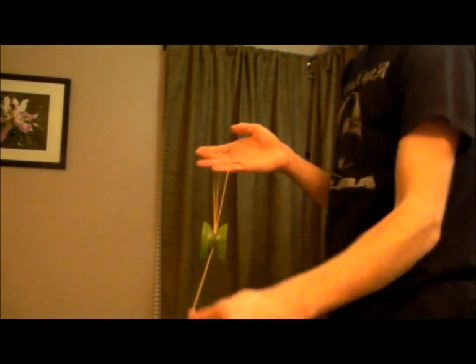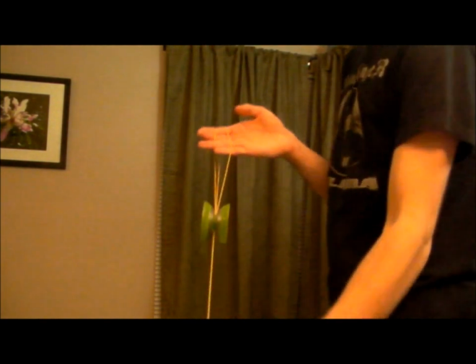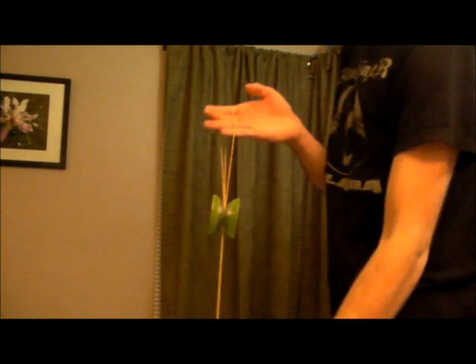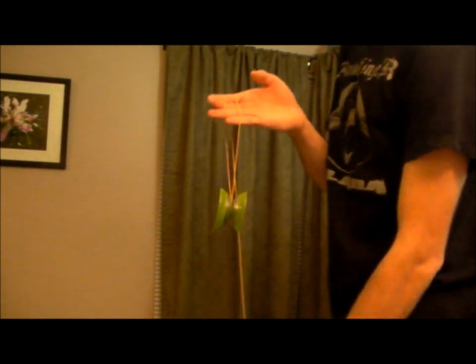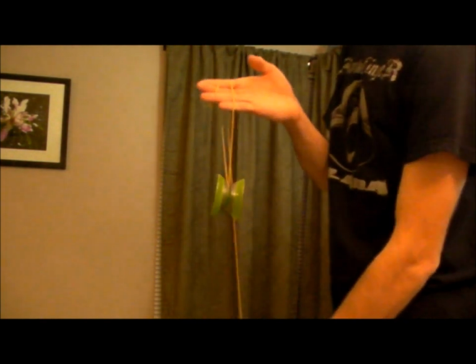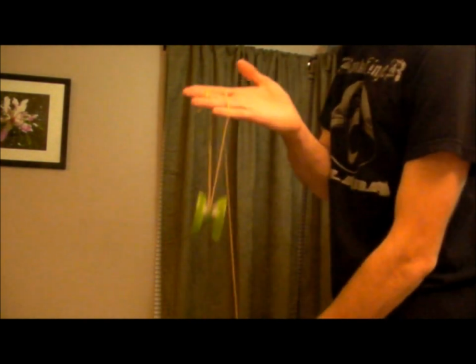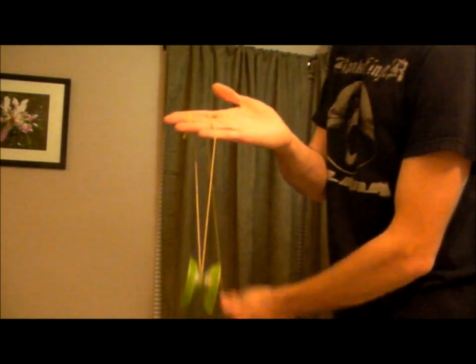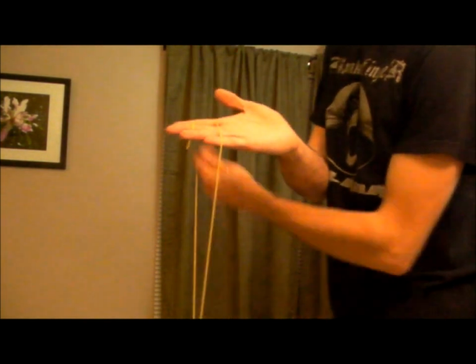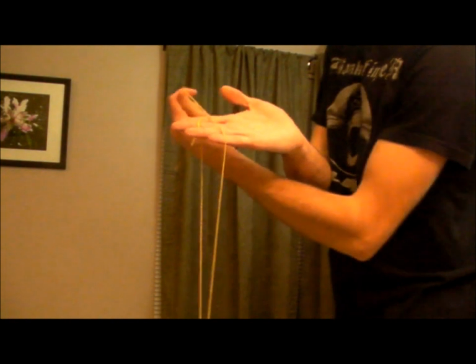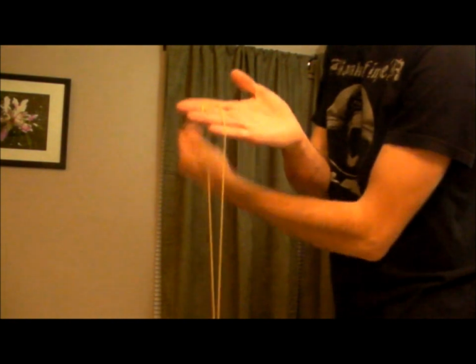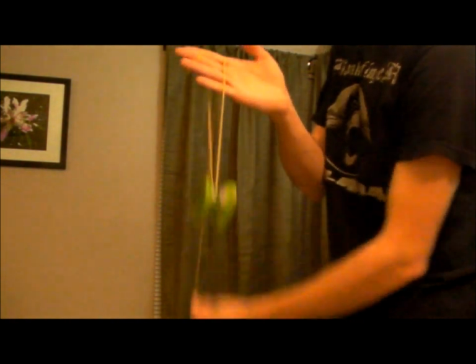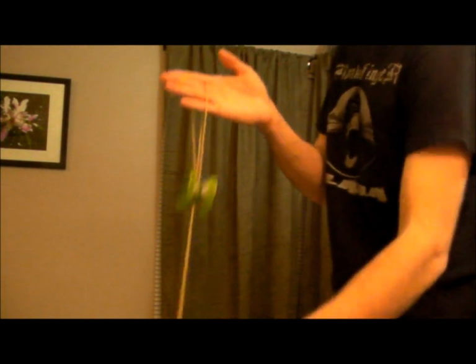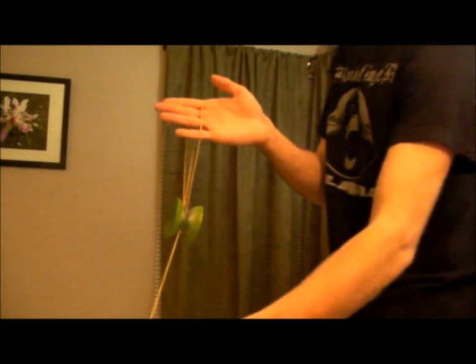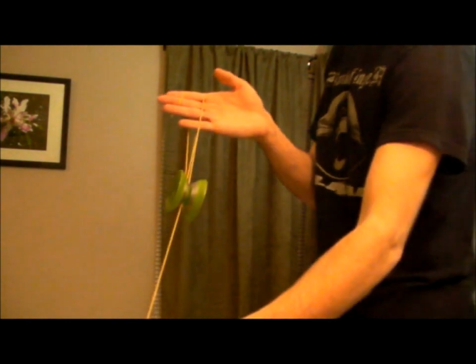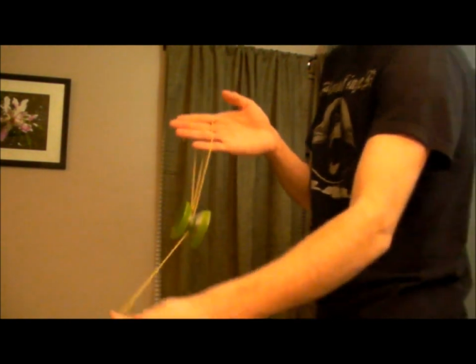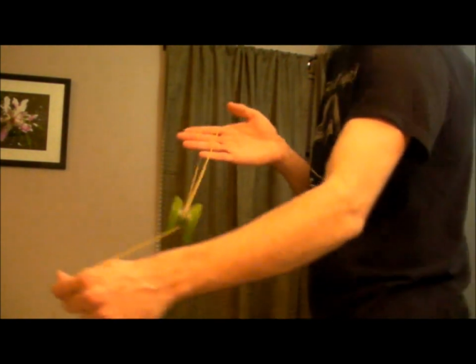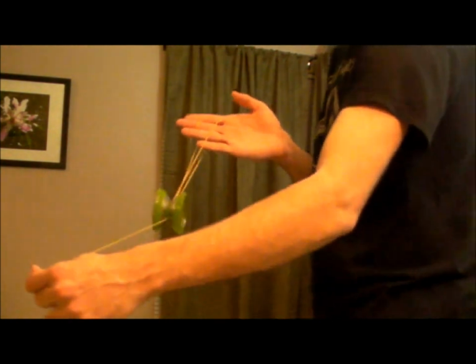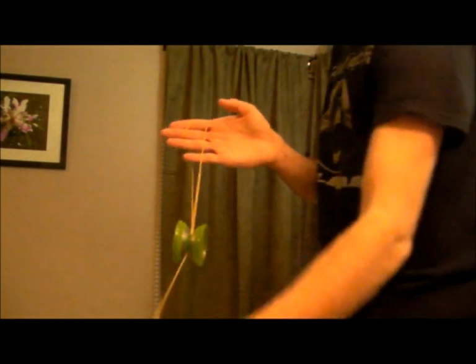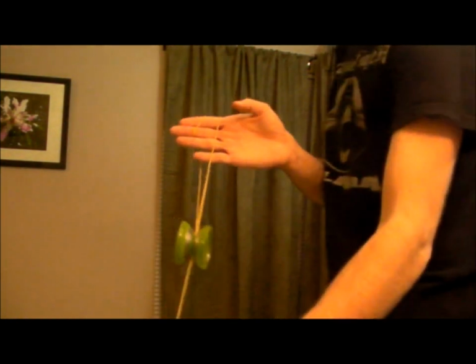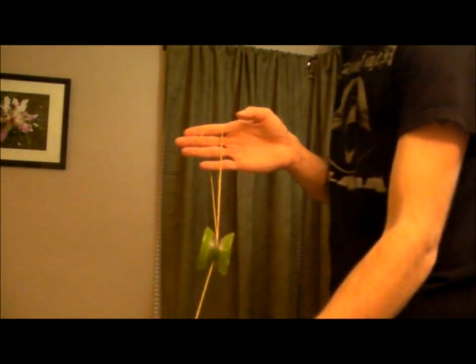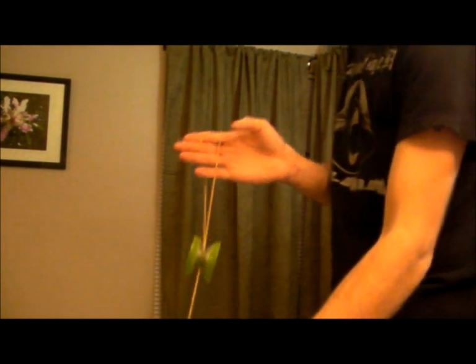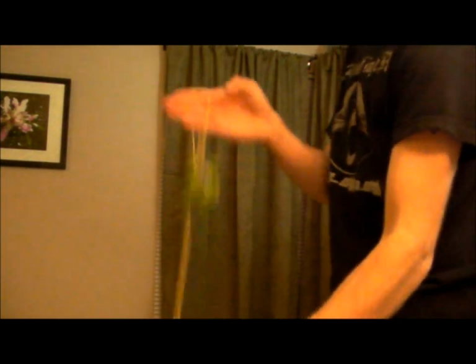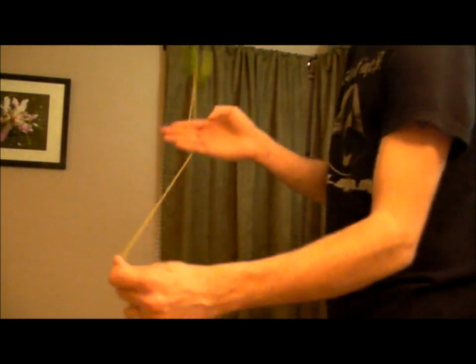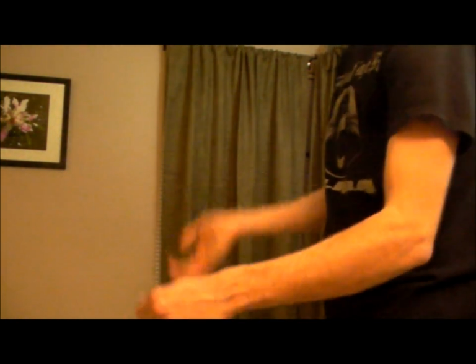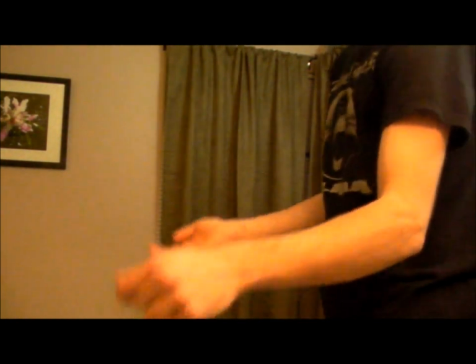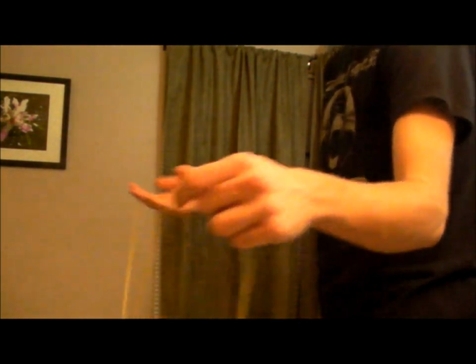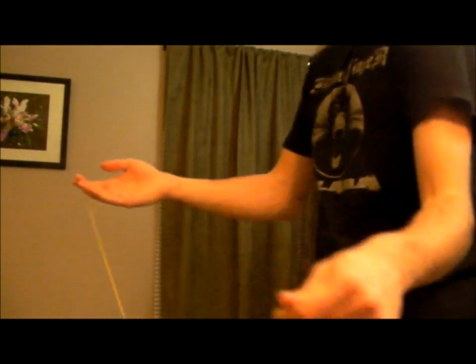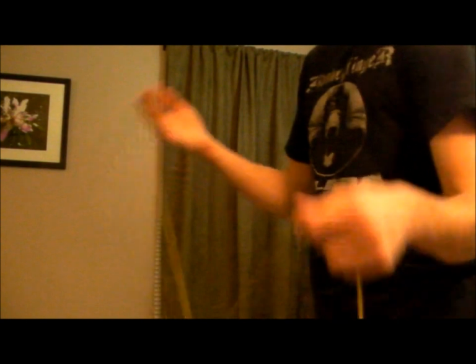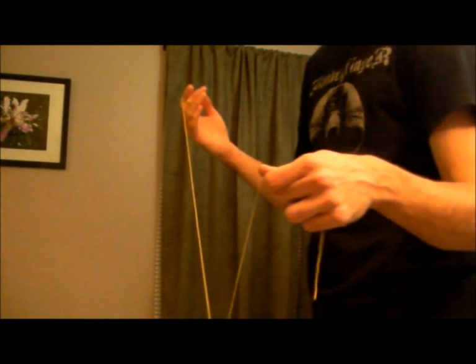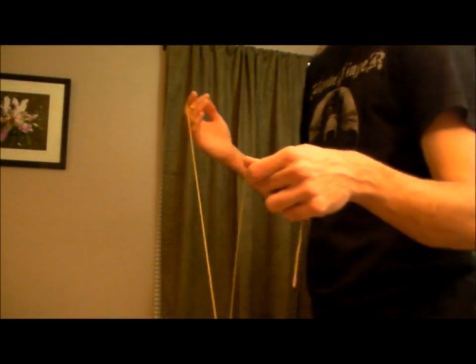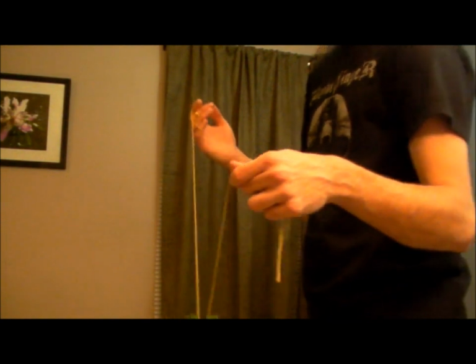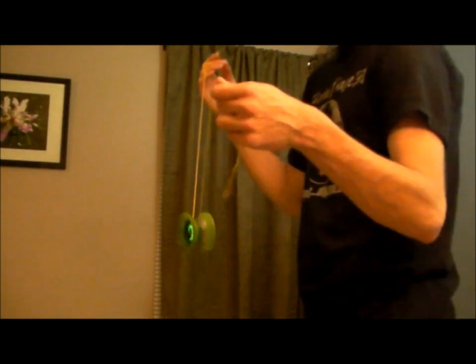From there, you're essentially there. With this underneath, you're going to swing the yo-yo around this hand, and you're back in the basic mount.